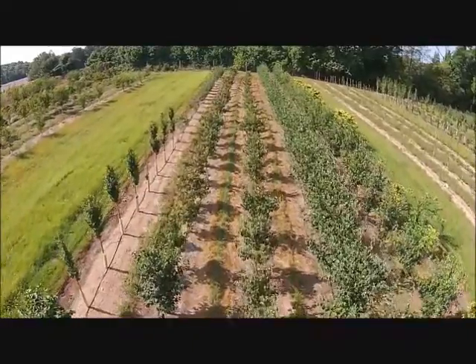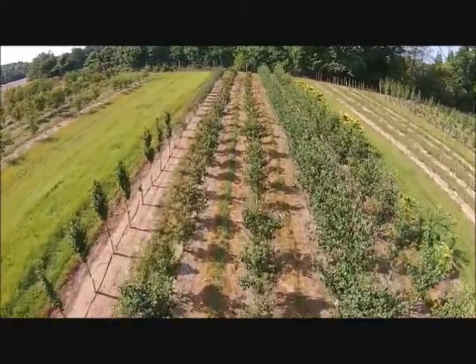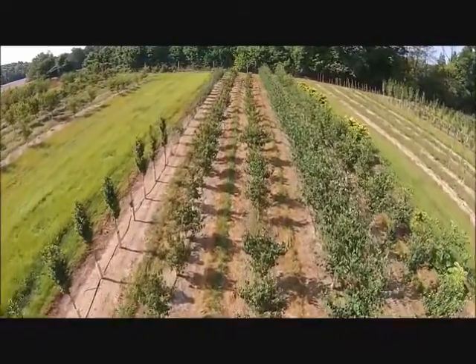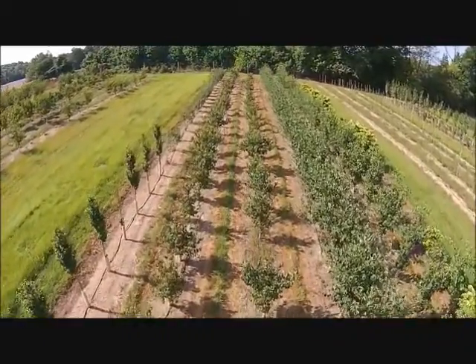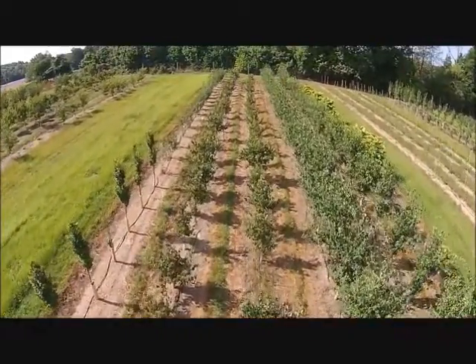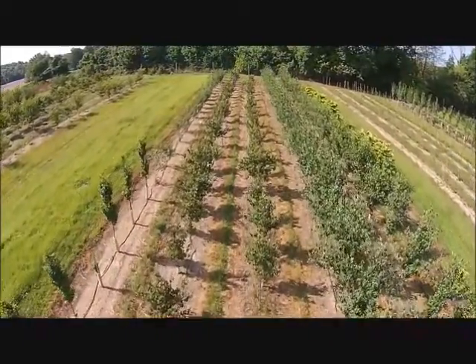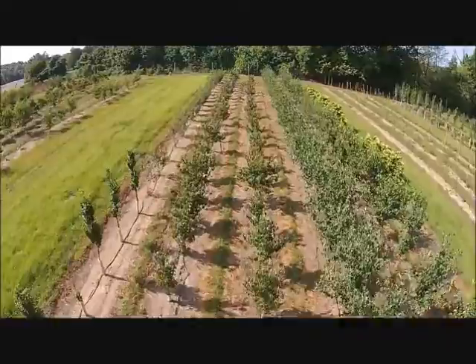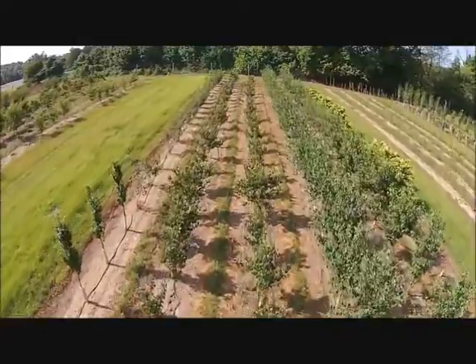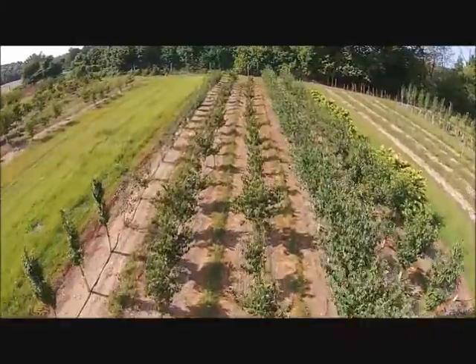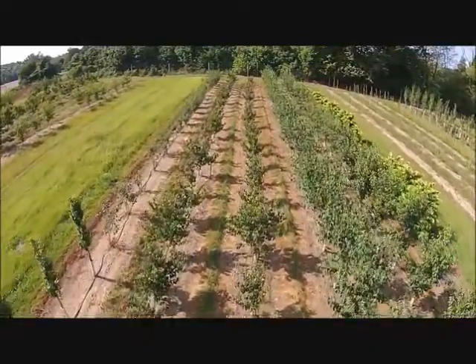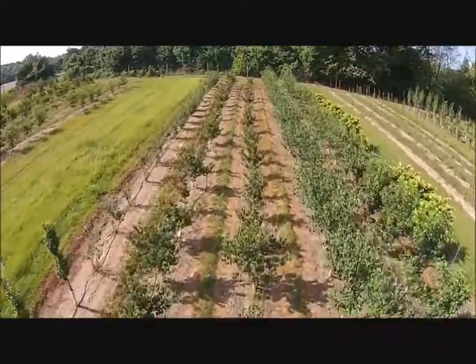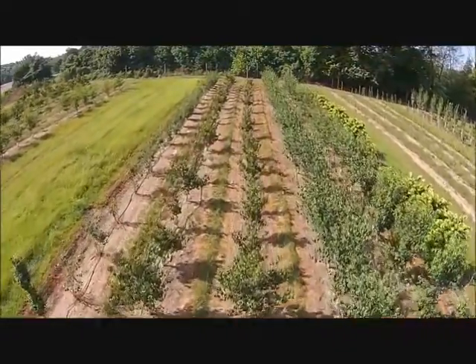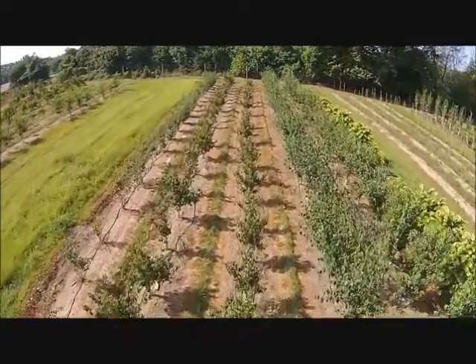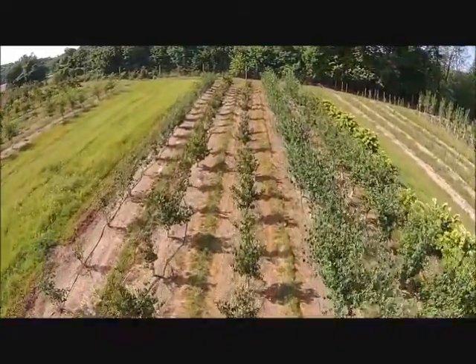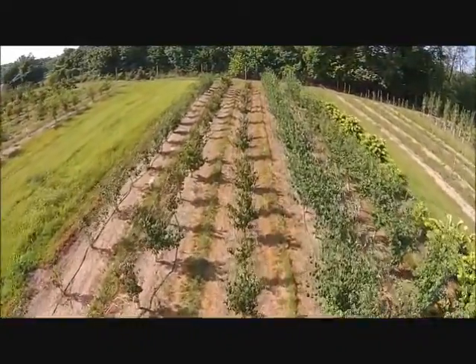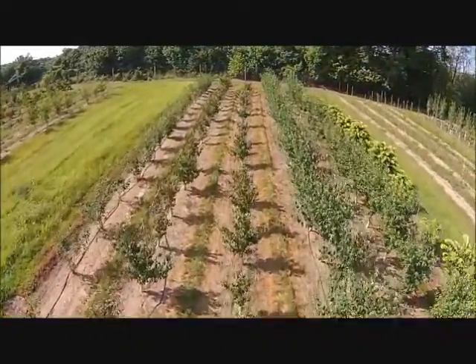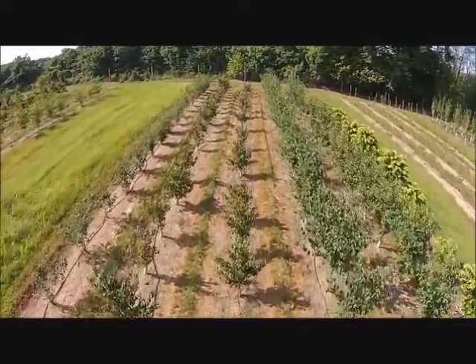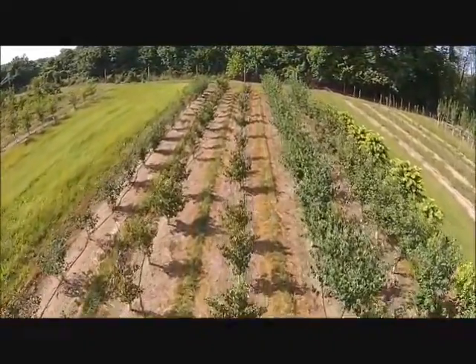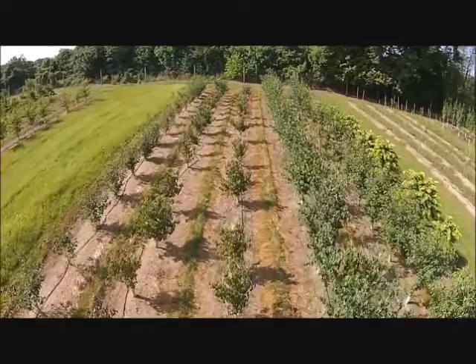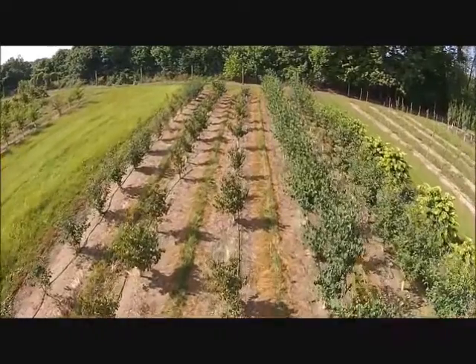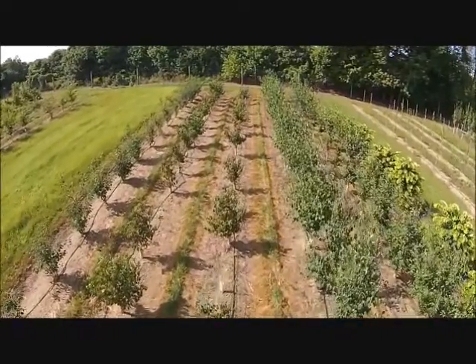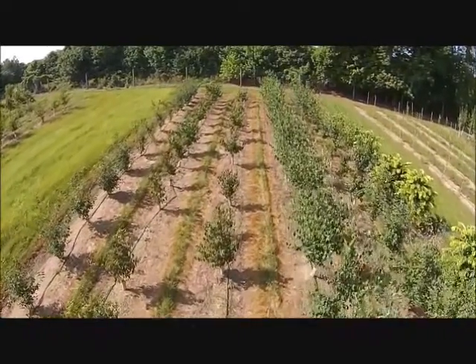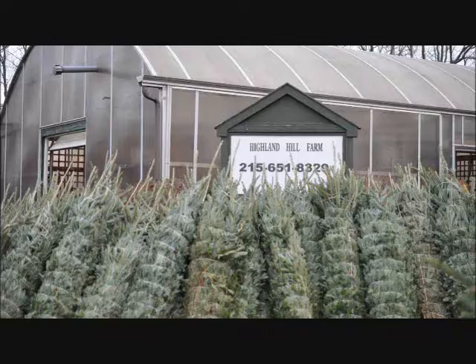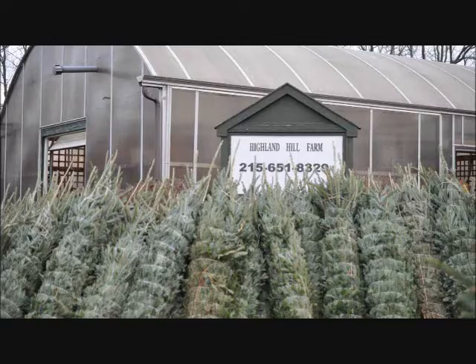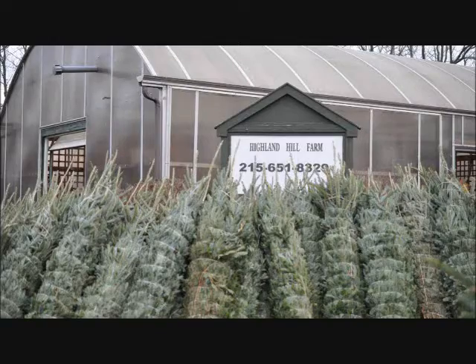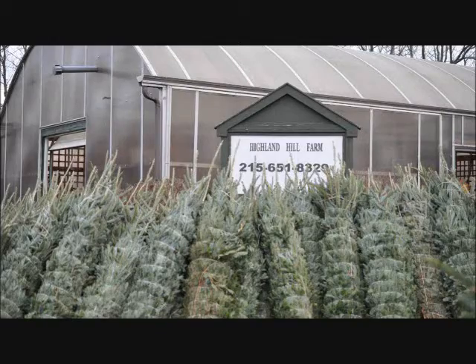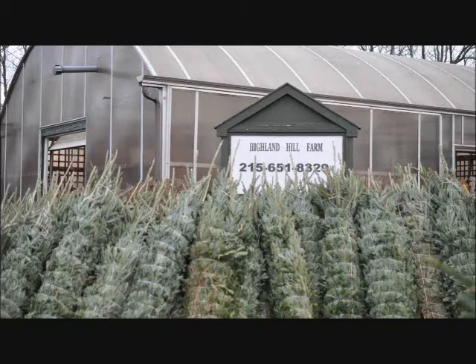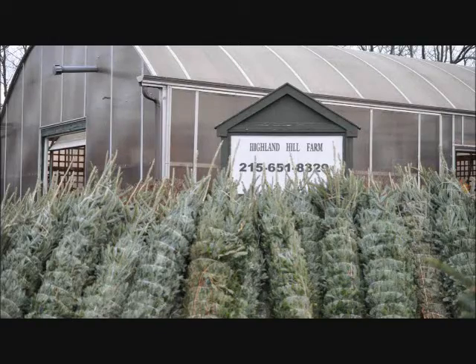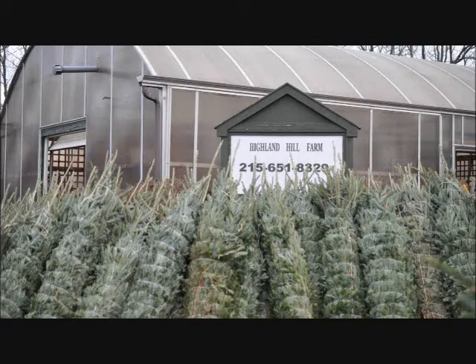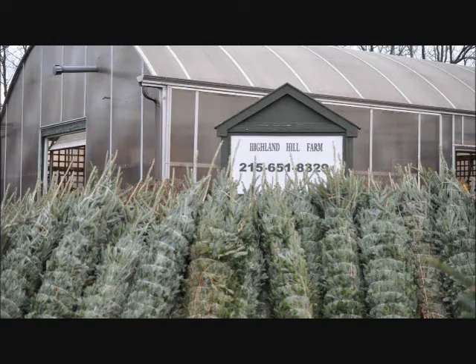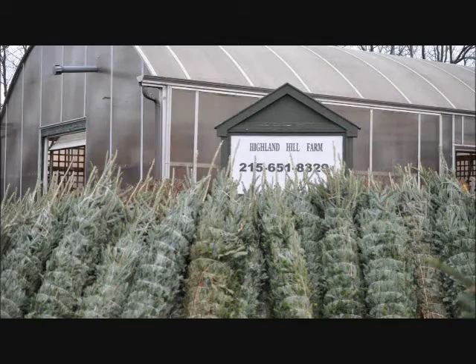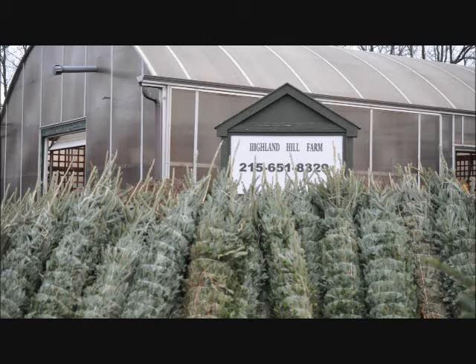Give us a call at Highland Hole Farm for your trees and shrubs, 215-651-8329. We ship from Fountainville, PA, Milan, PA, Lenore, North Carolina, and McMinnville, Tennessee. Thank you.